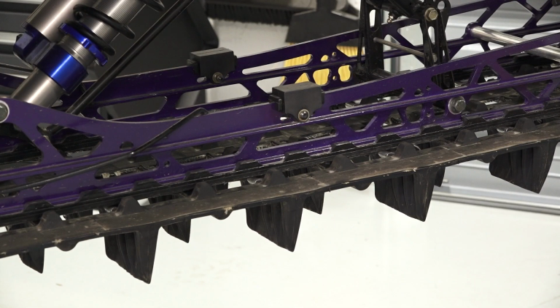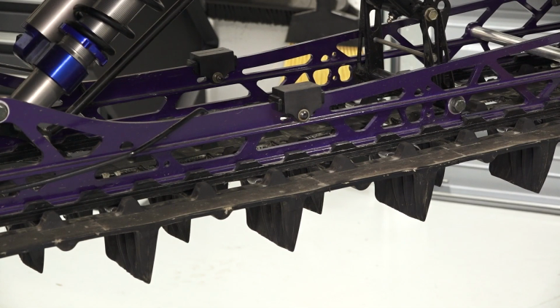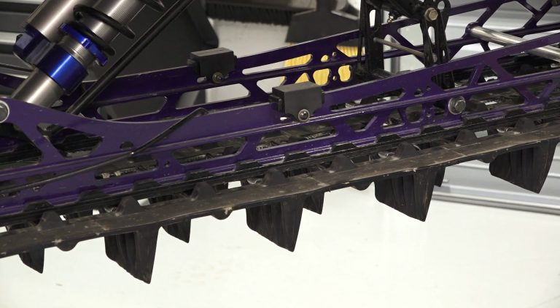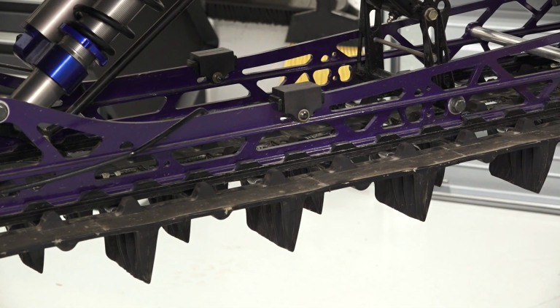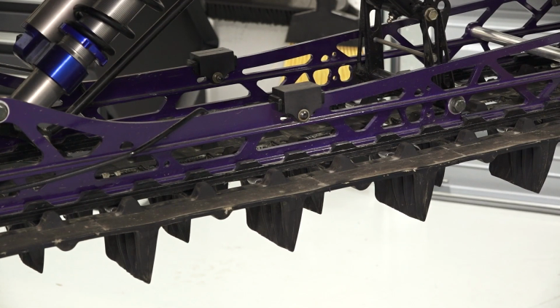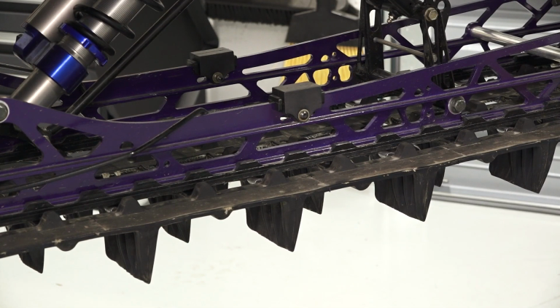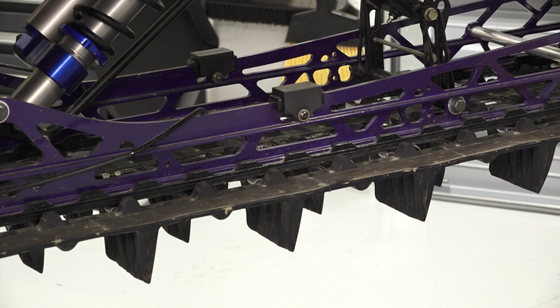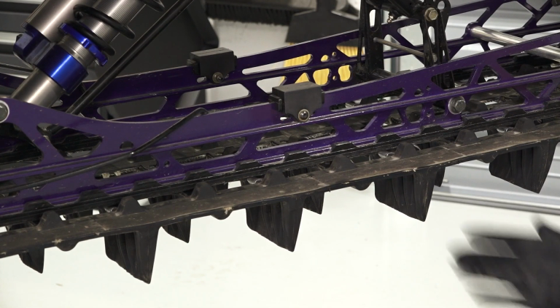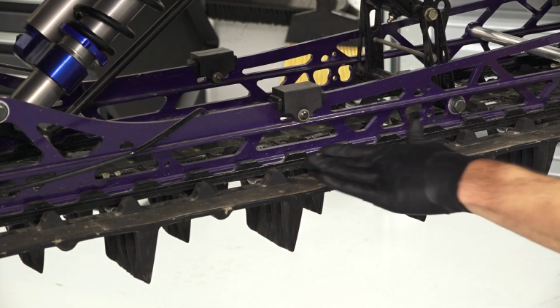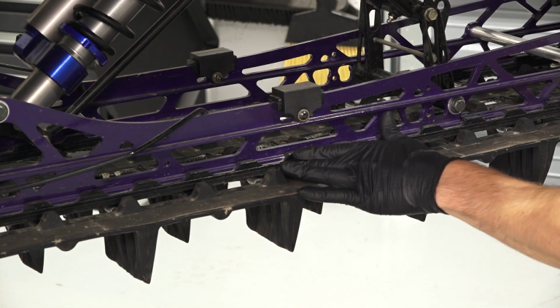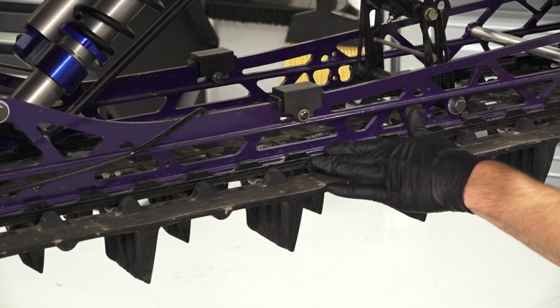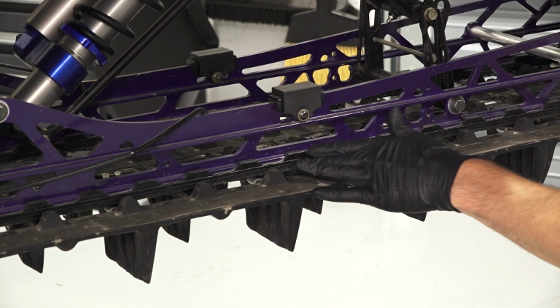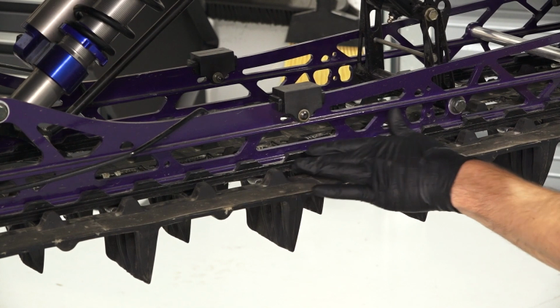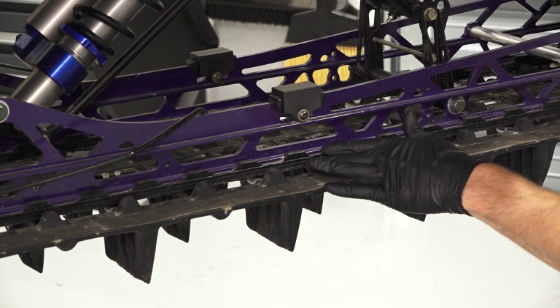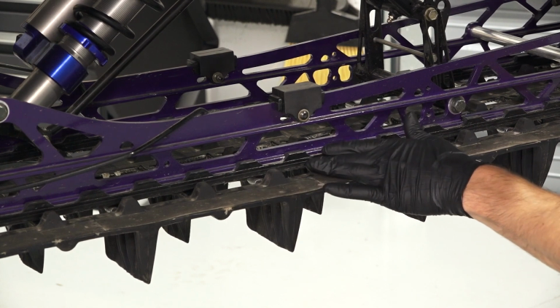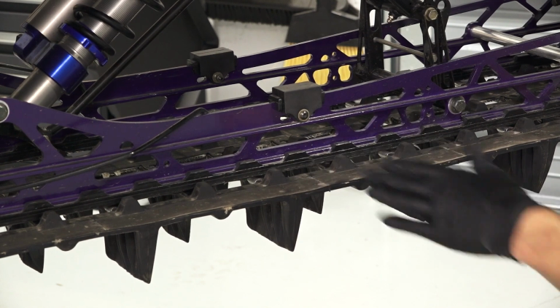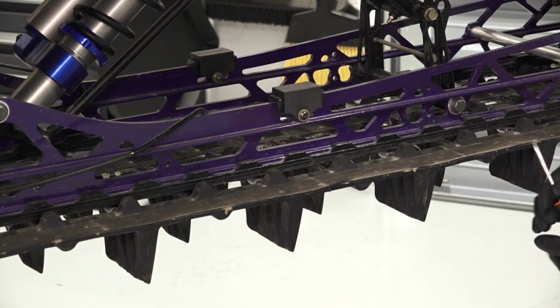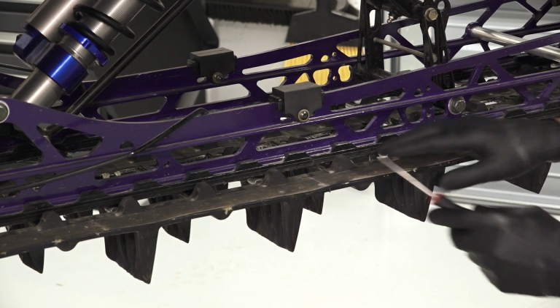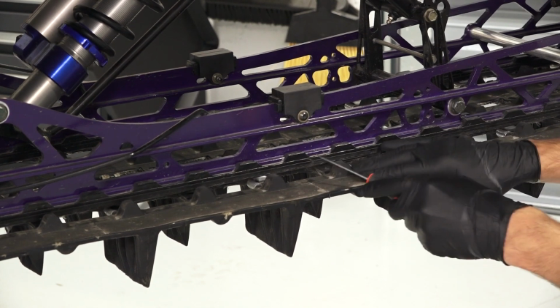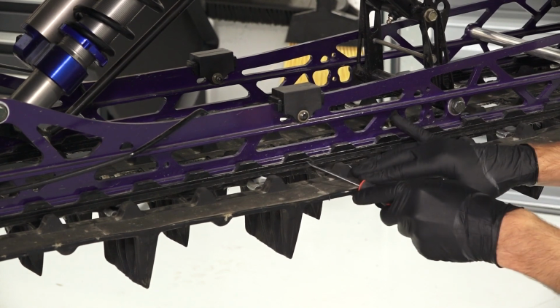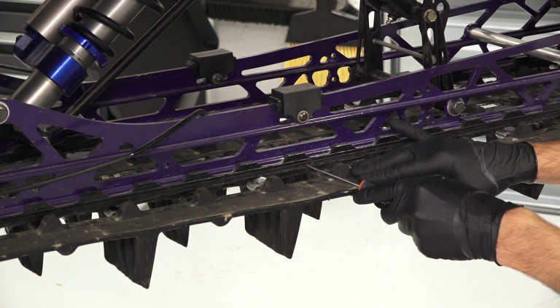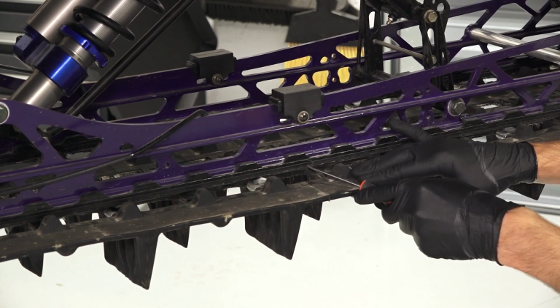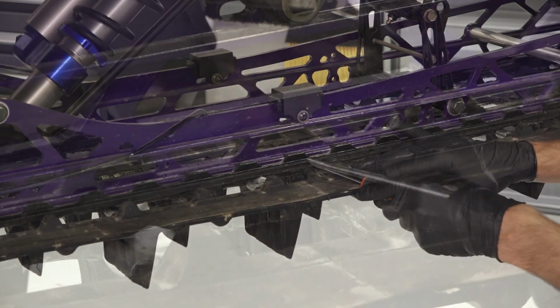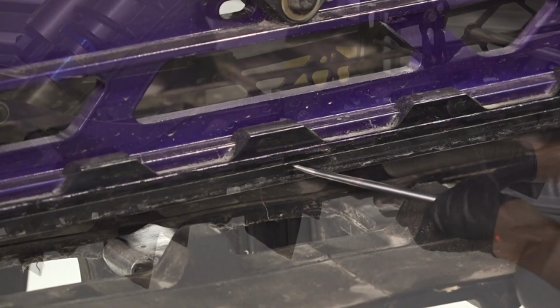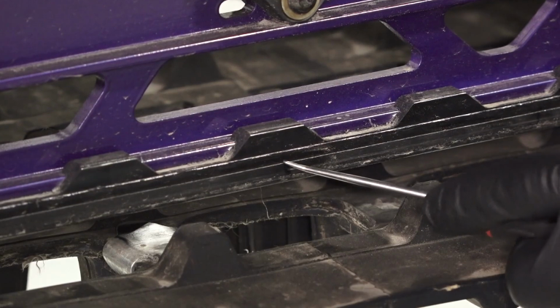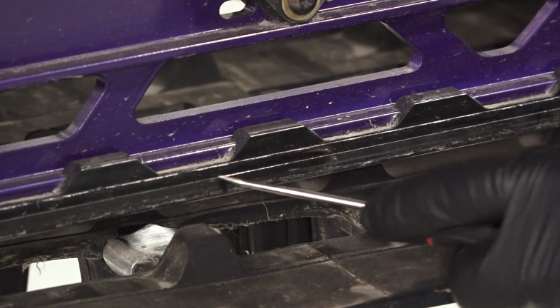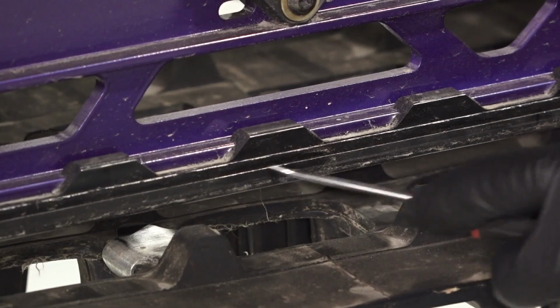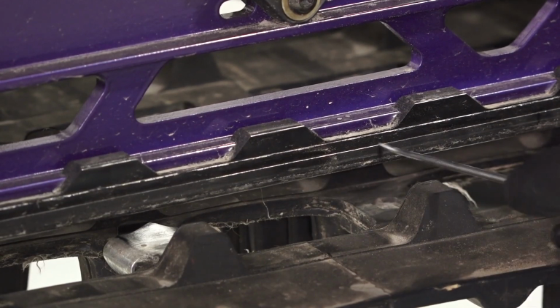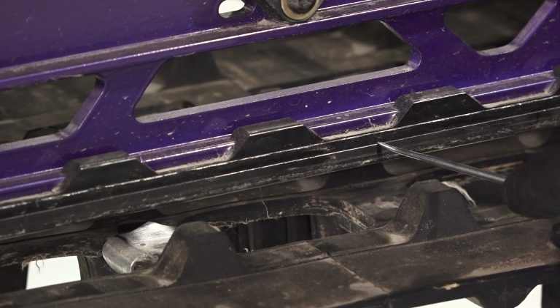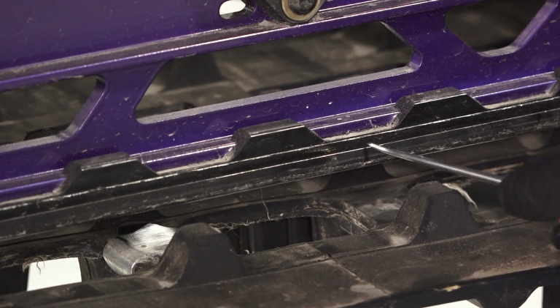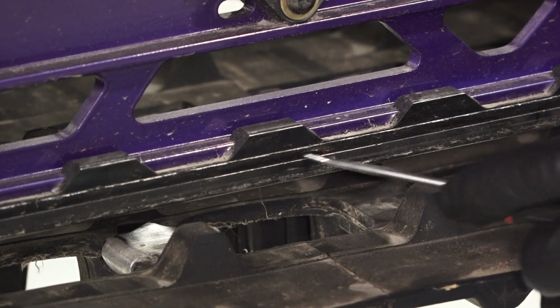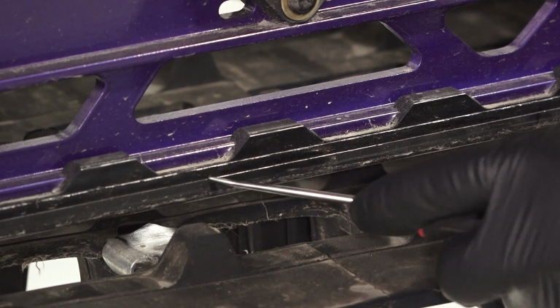Then, inspect the thickness of the rail sliders at several points along the rail. If the slide is worn to the top of the wear limit indicator groove, the rail slides need to be replaced.